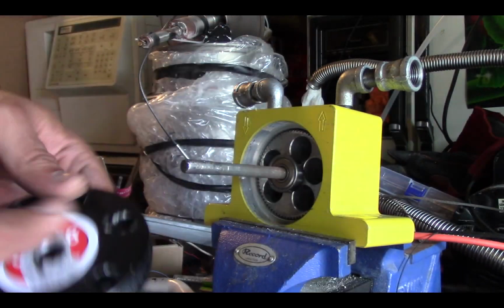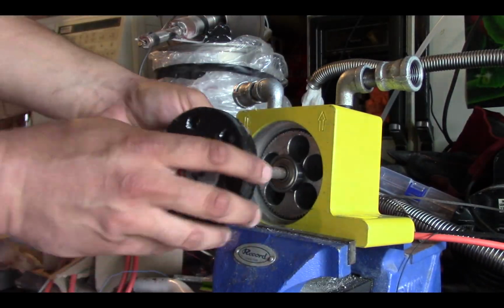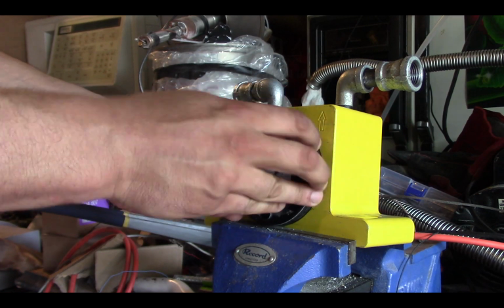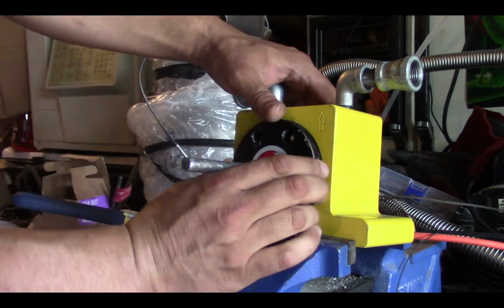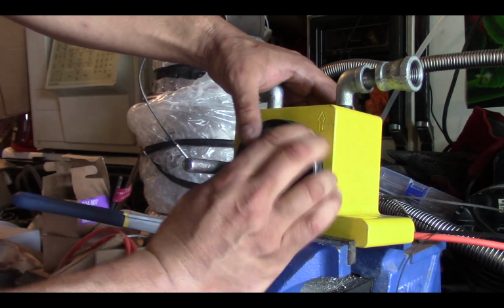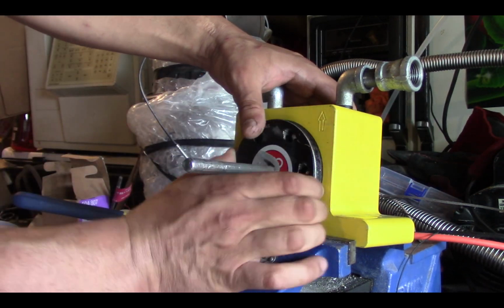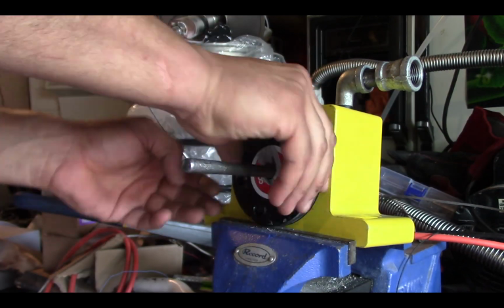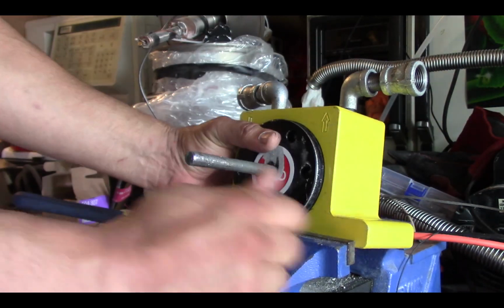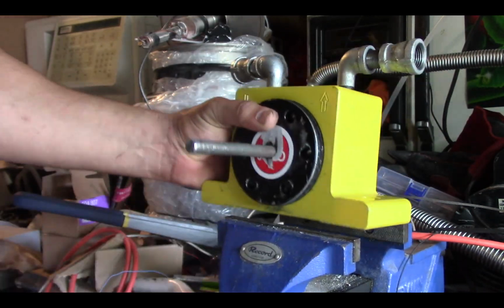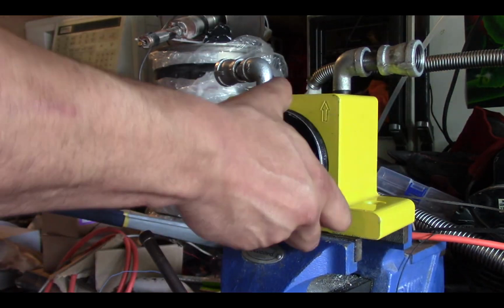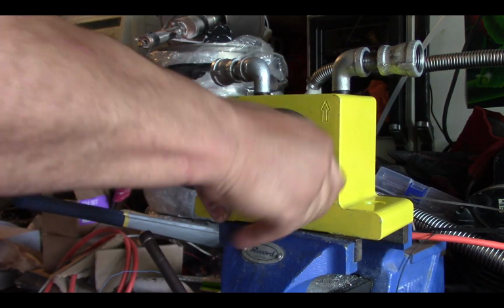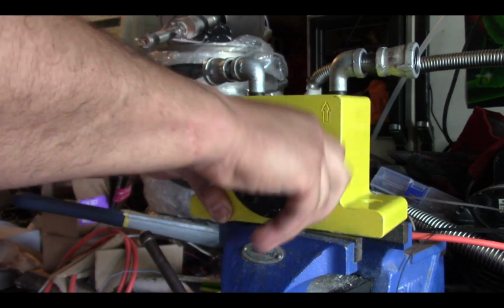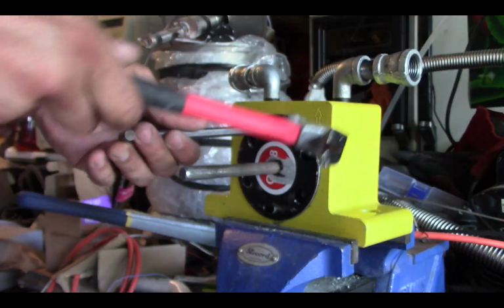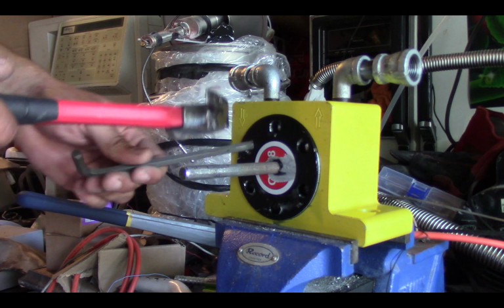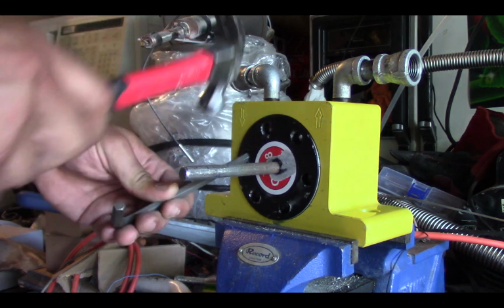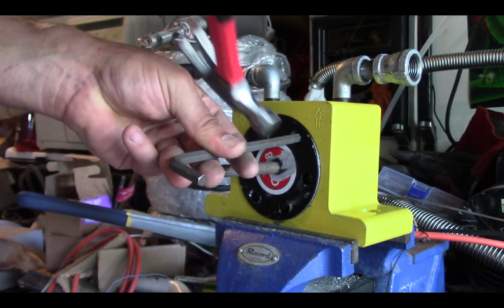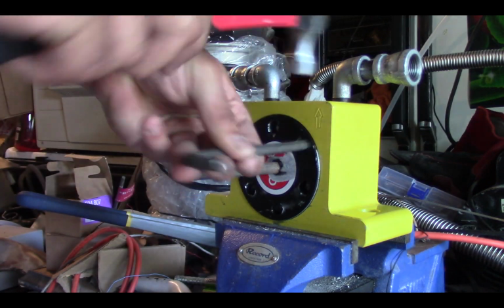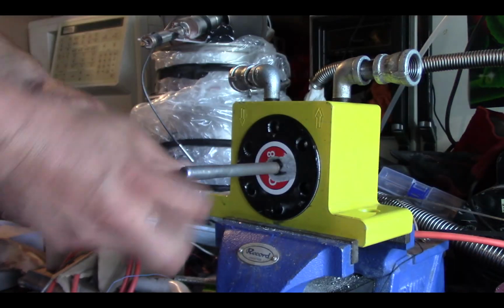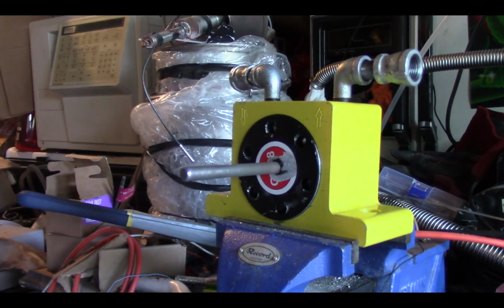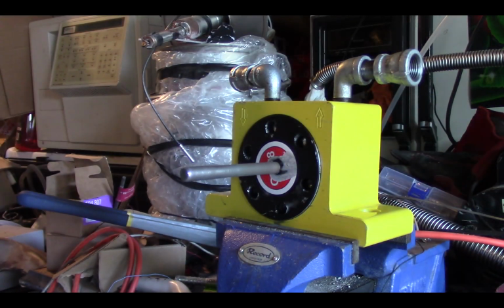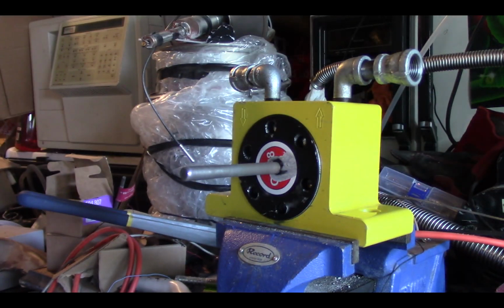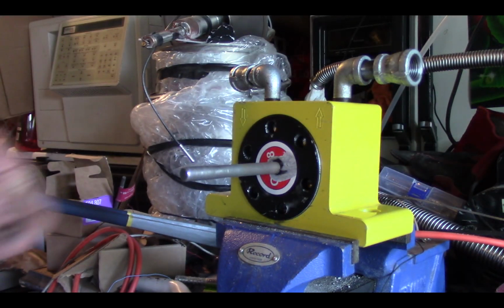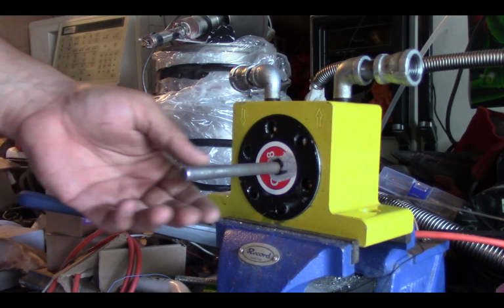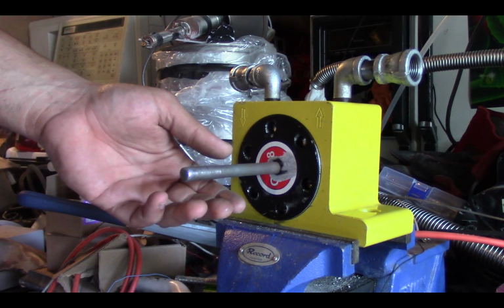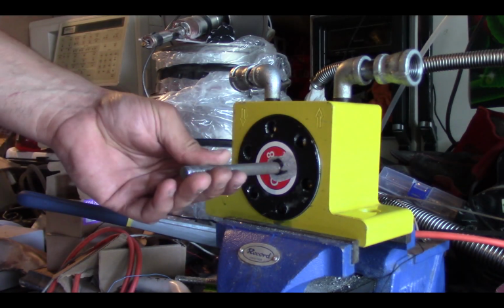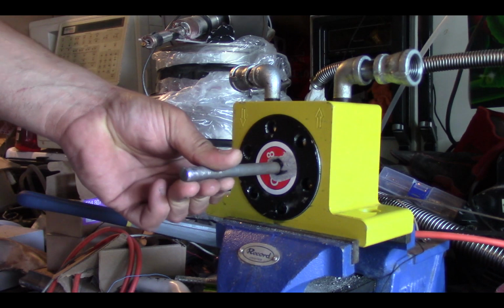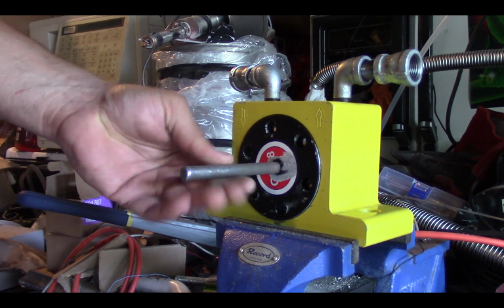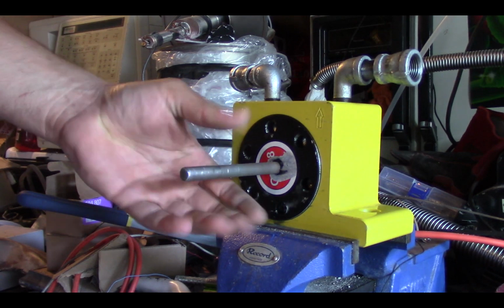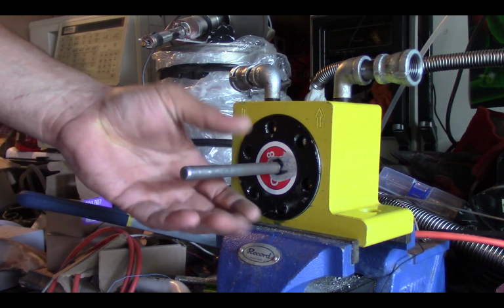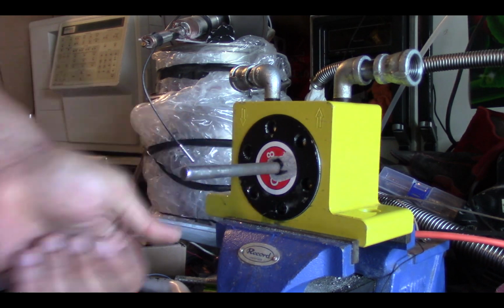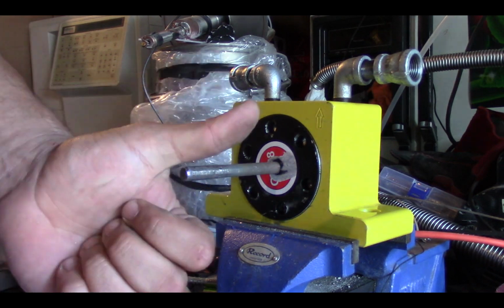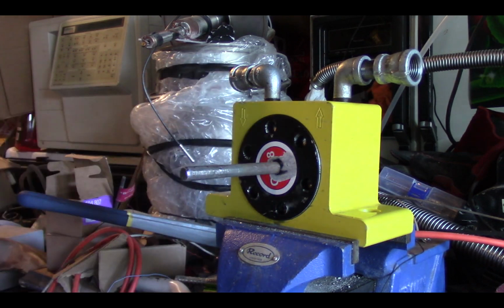Since YouTube is pushing creators to make one-minute short videos to compete with TikTok, well, there you go. This is some of my early test trial with the turbine under pressure — enjoy.